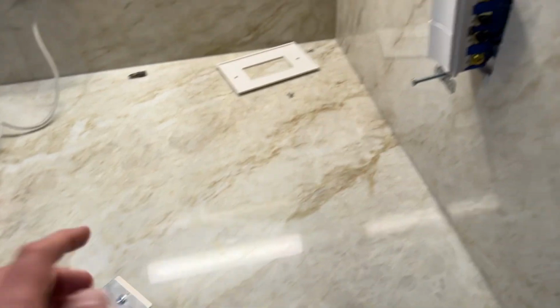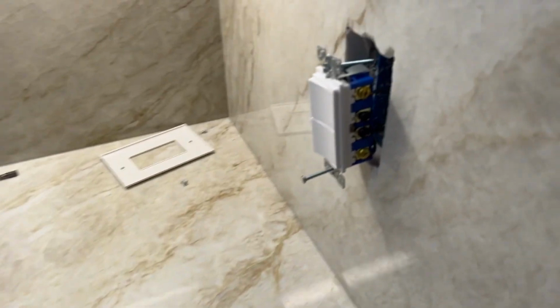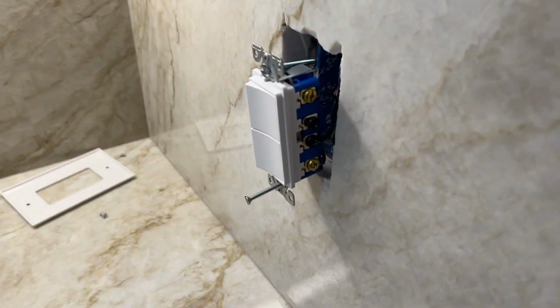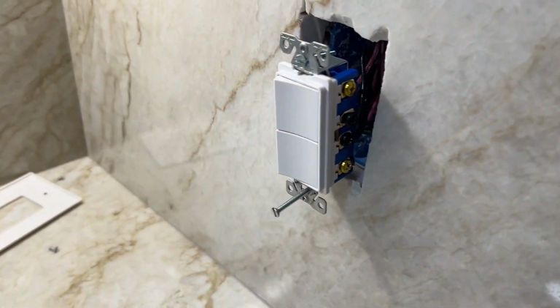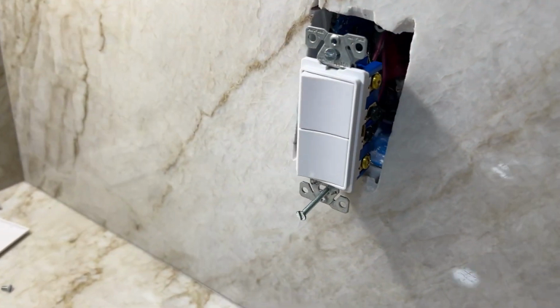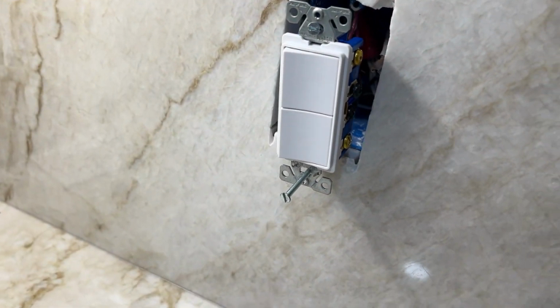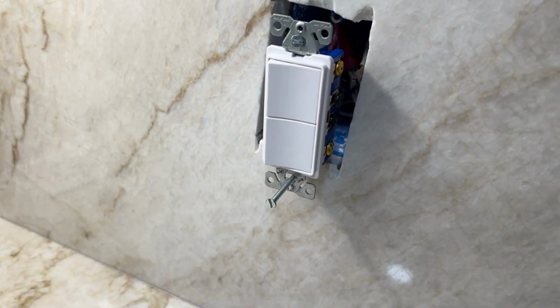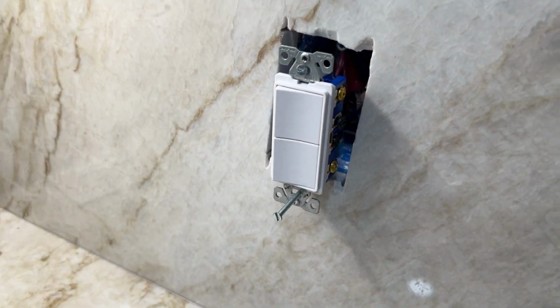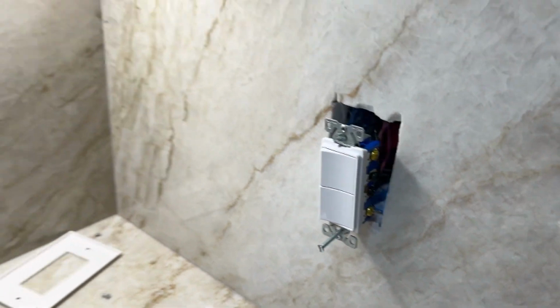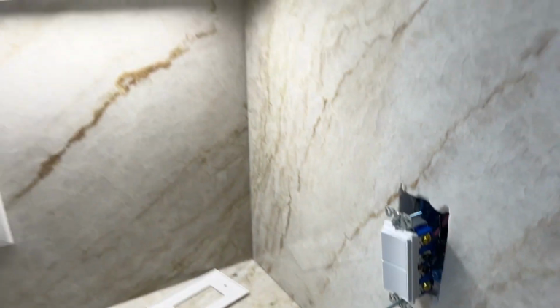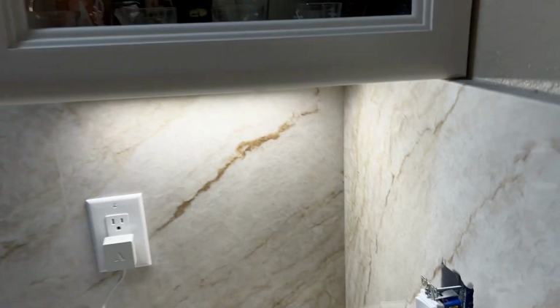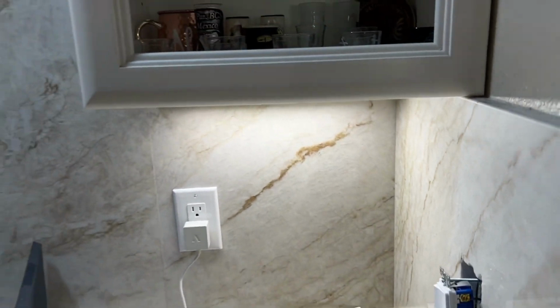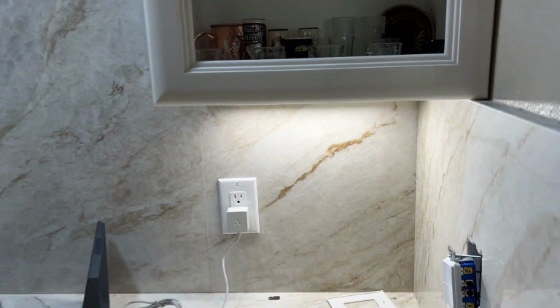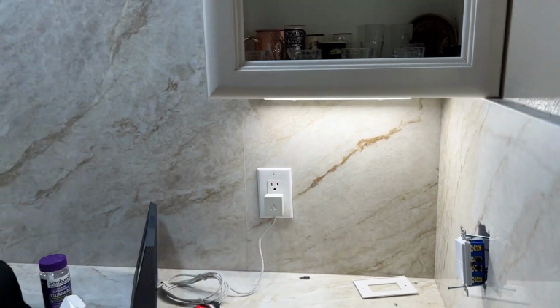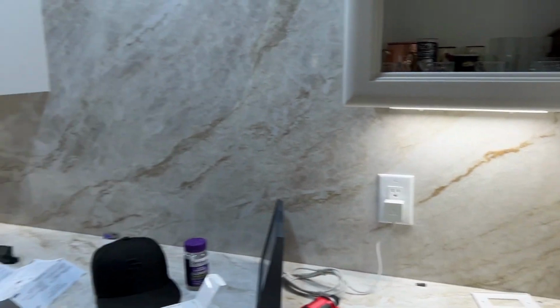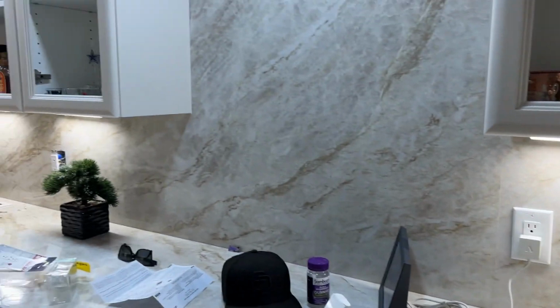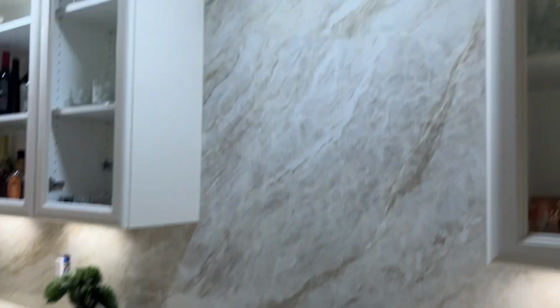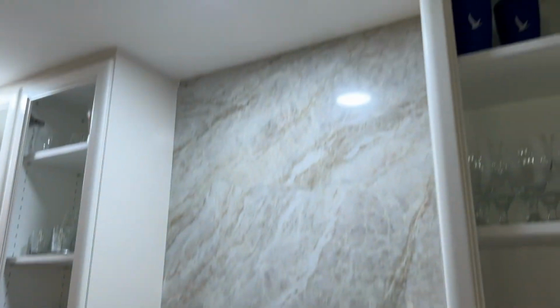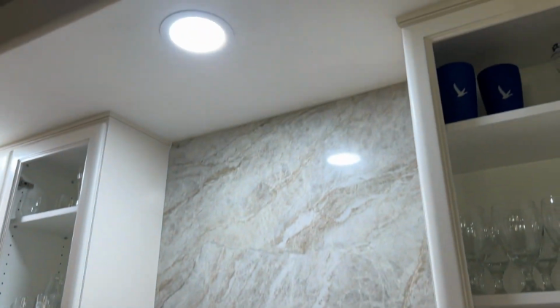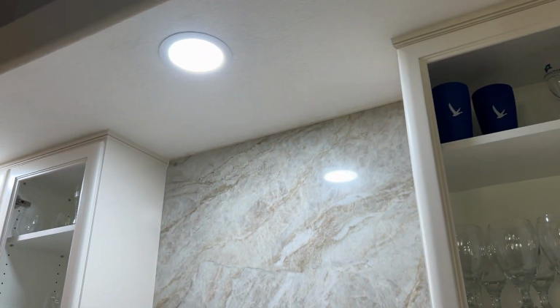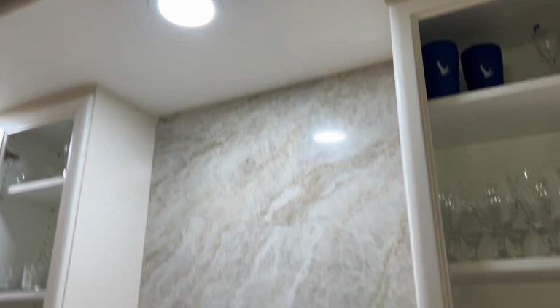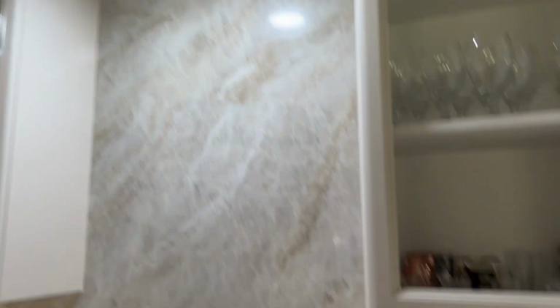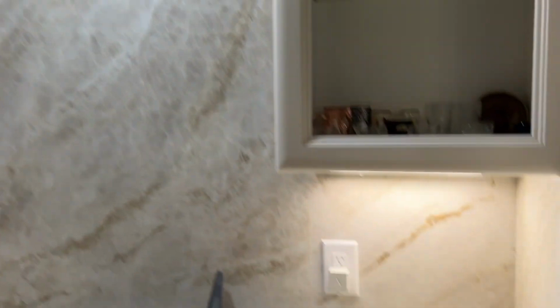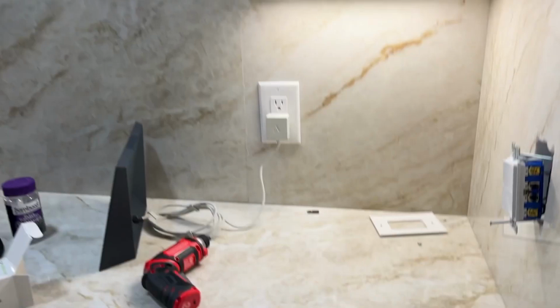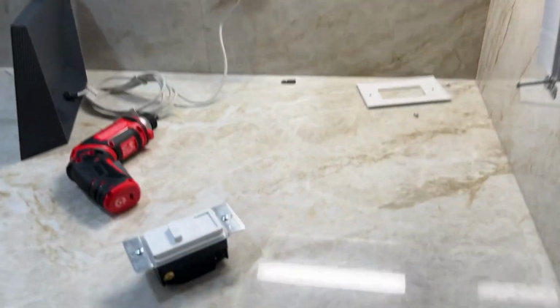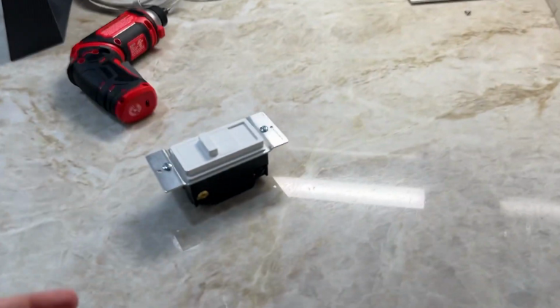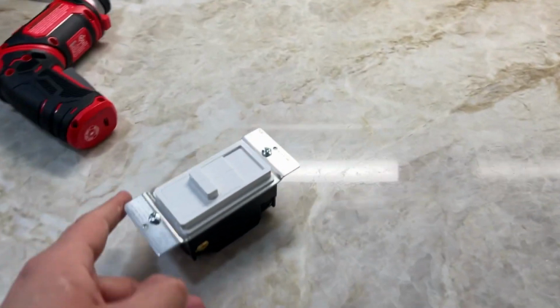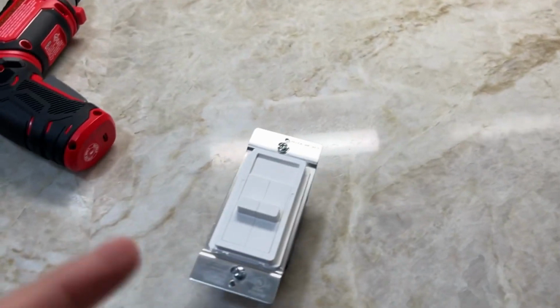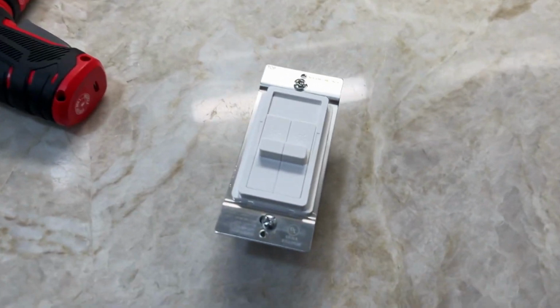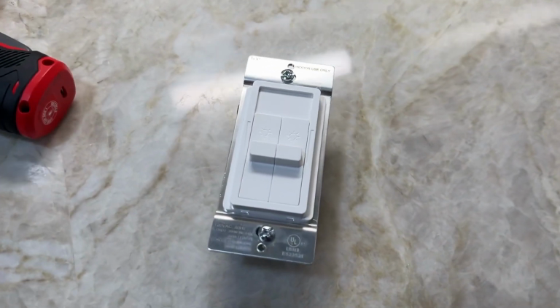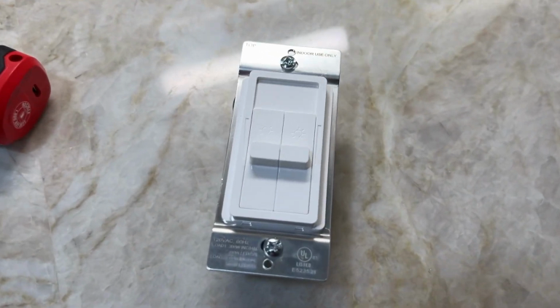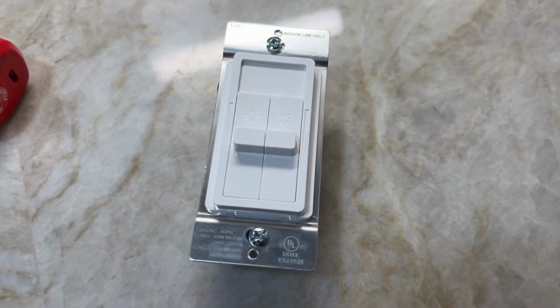I'm going to be replacing this switch right here. I have lights in my dry bar under the cabinets, and right above these lights have the capability of dimming, and I want to use that feature. So I'm going to wire this up, and let's see what it looks like.